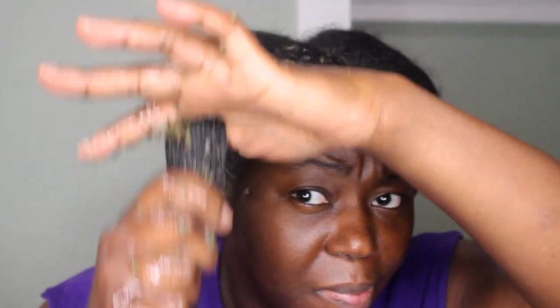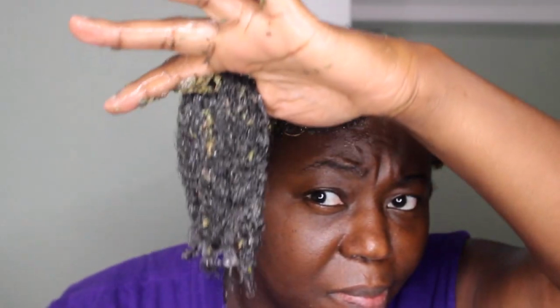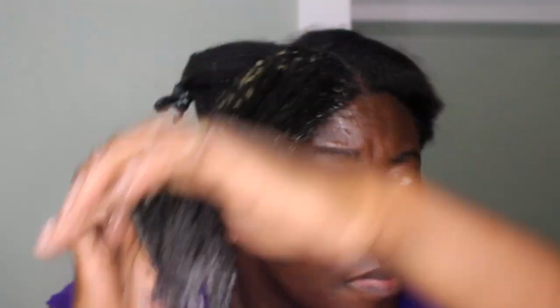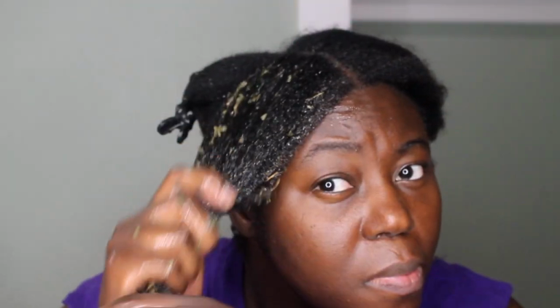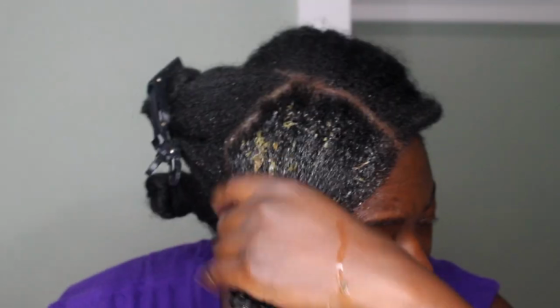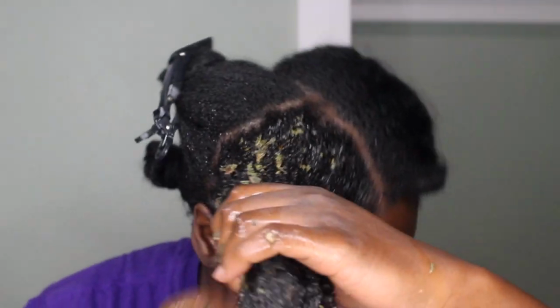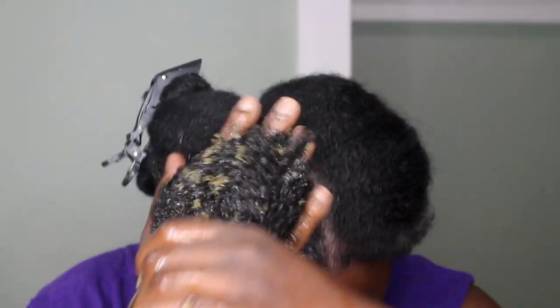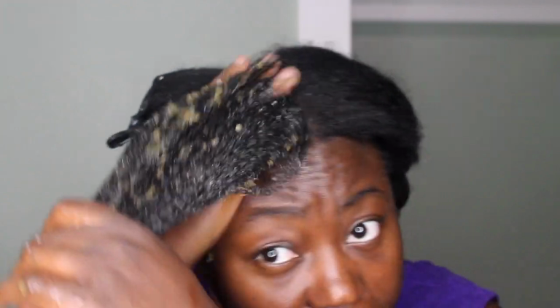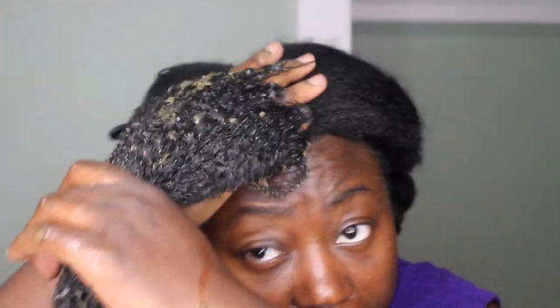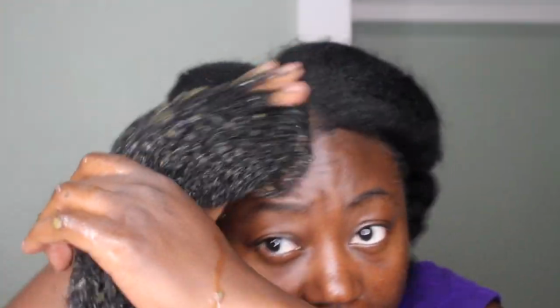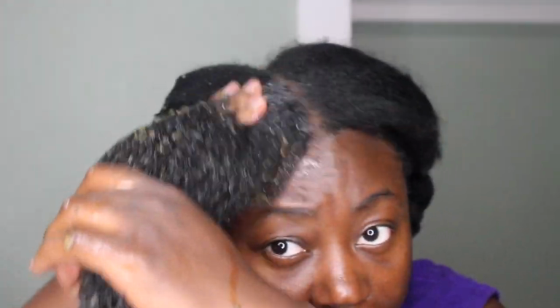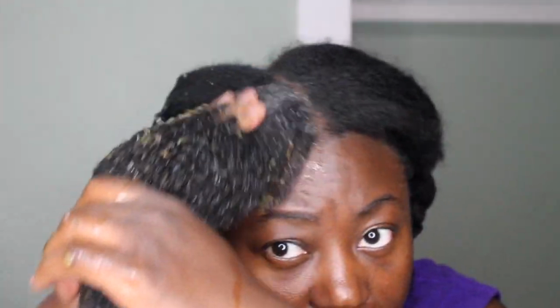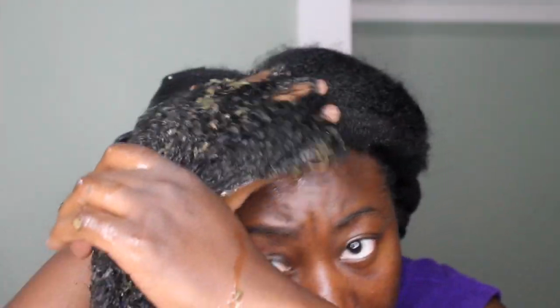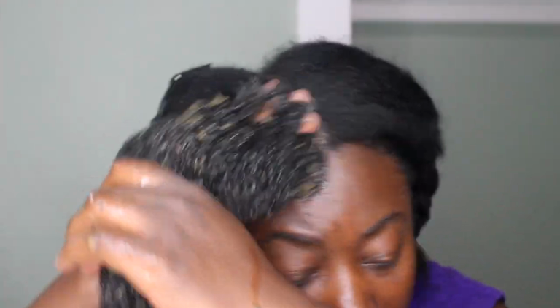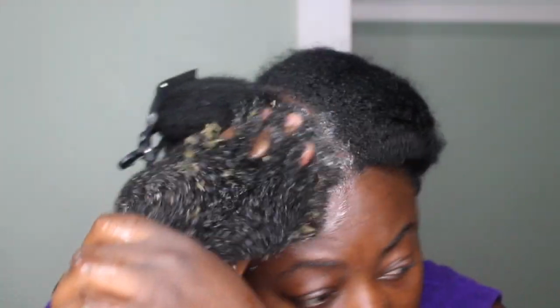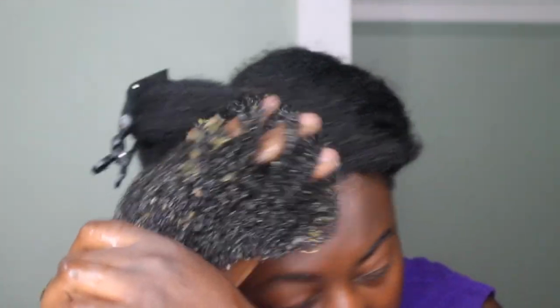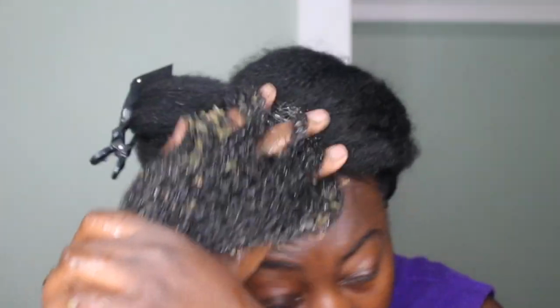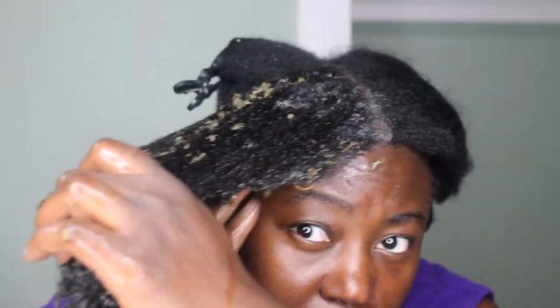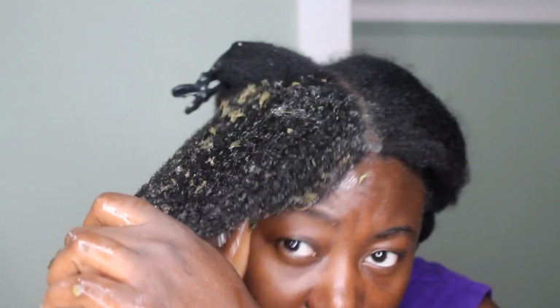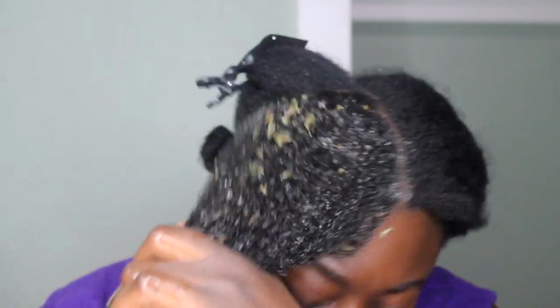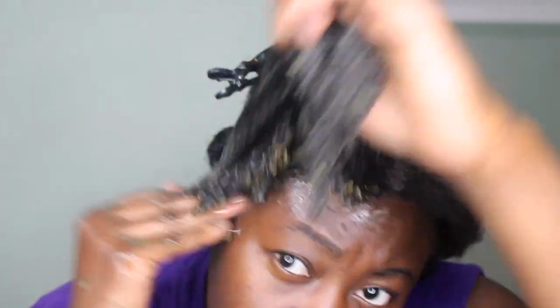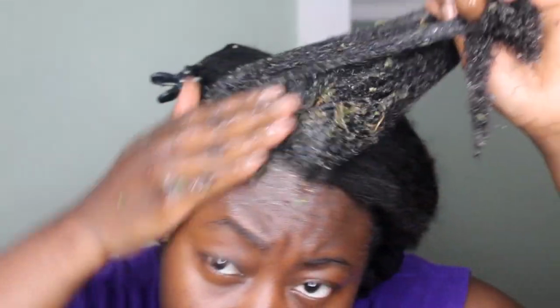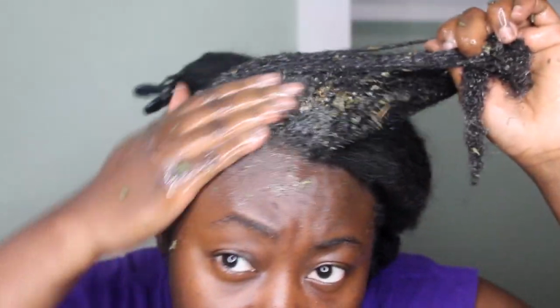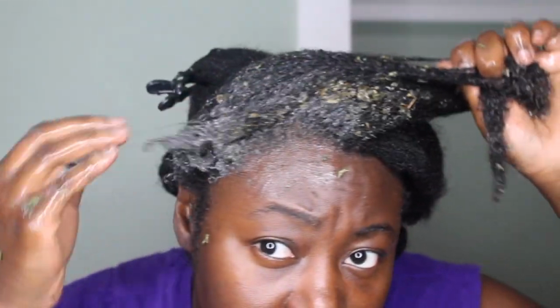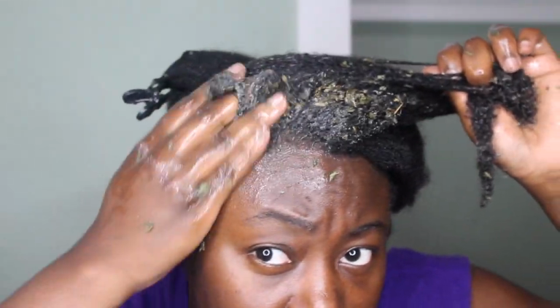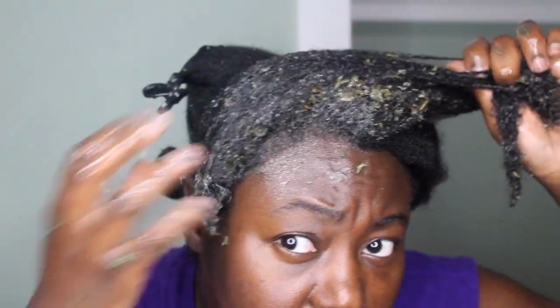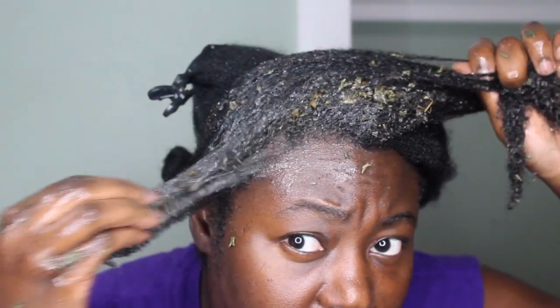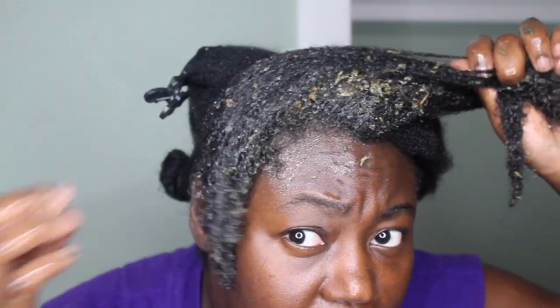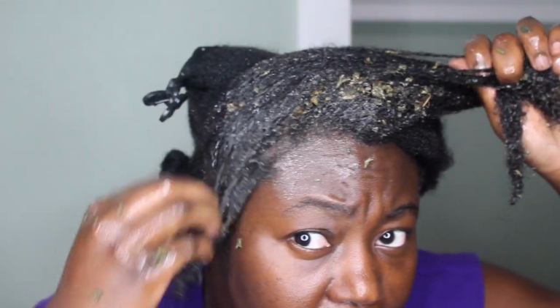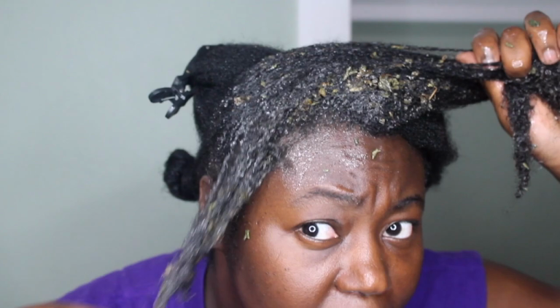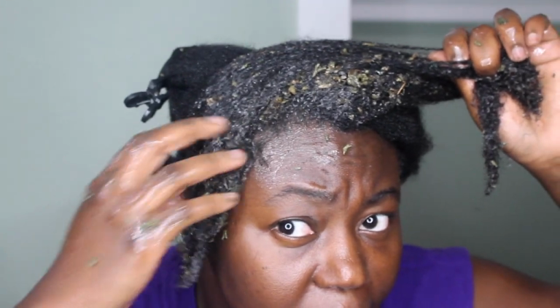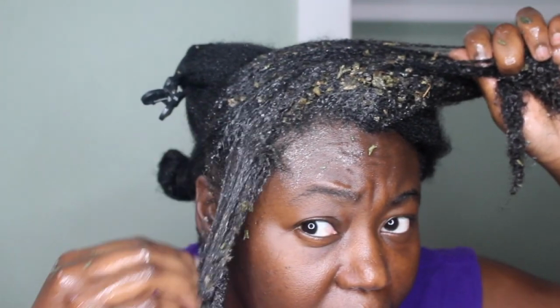The mixture is then added onto my hair and scalp, and I kind of scrub my scalp to cleanse it. I did realize that this product was actually a really good cleanser because my scalp did get clean.